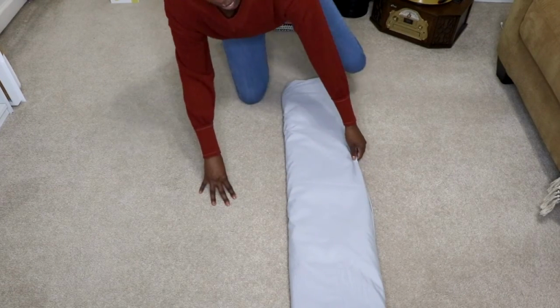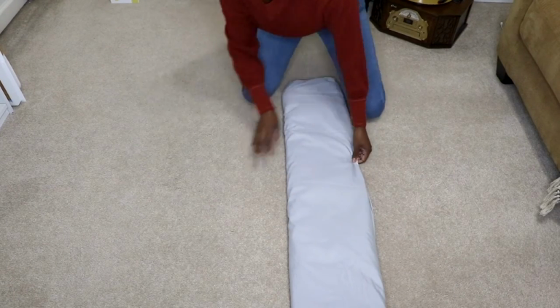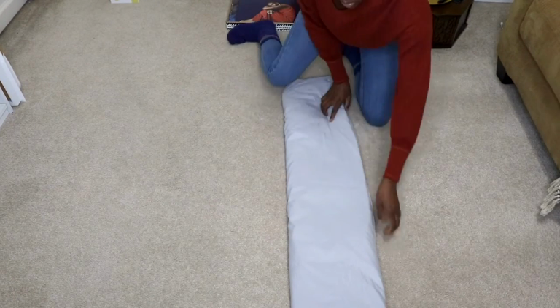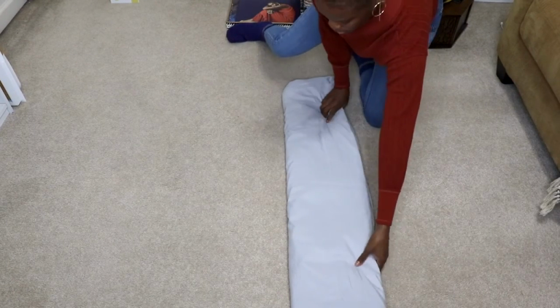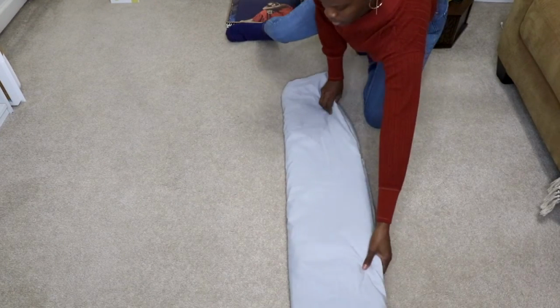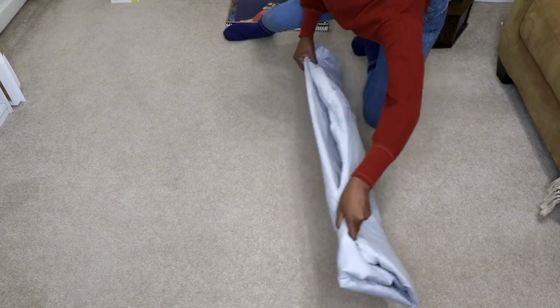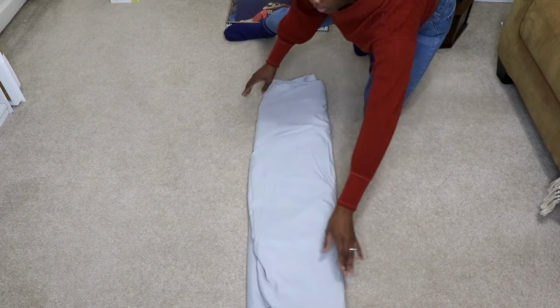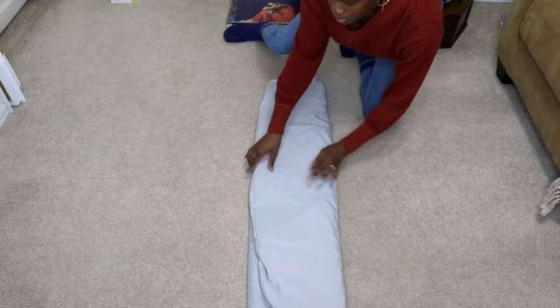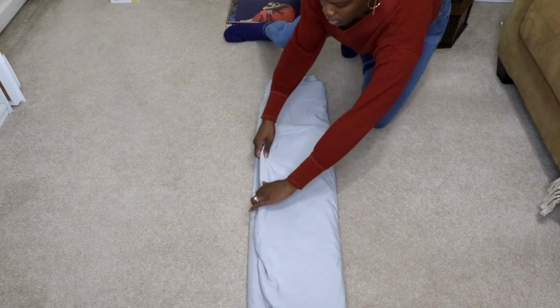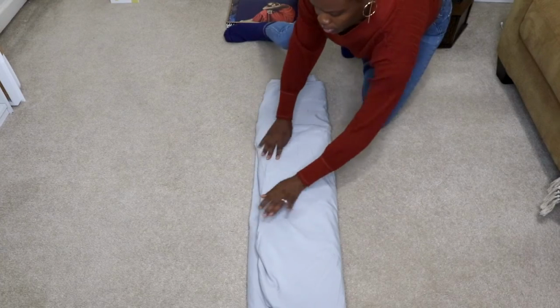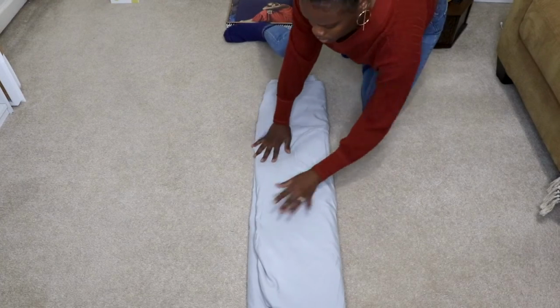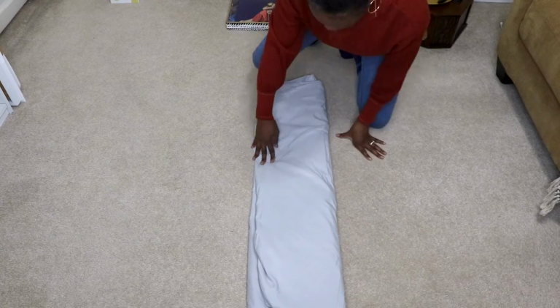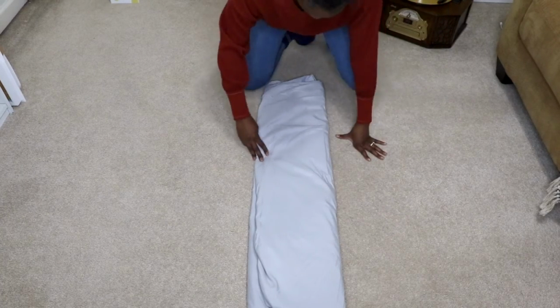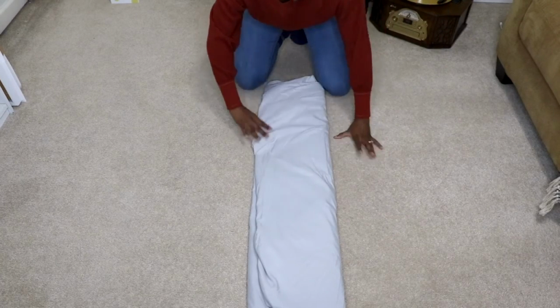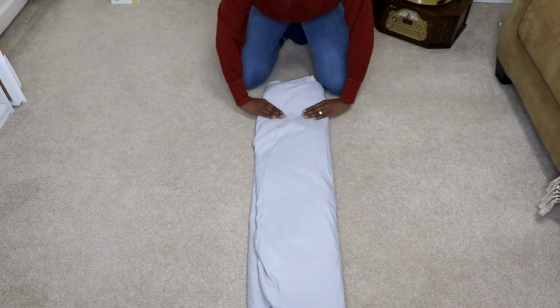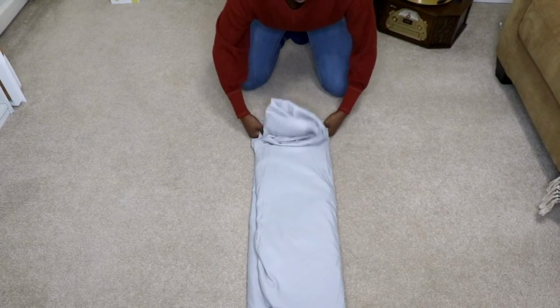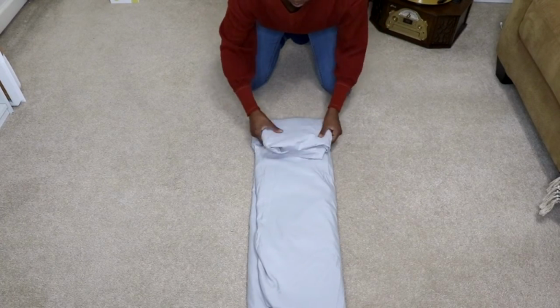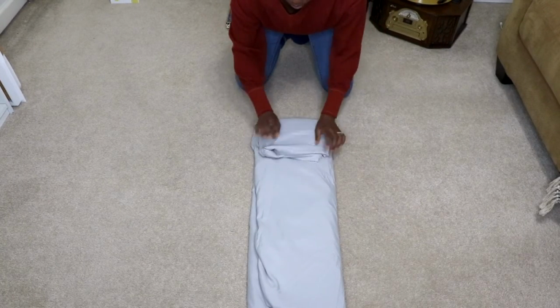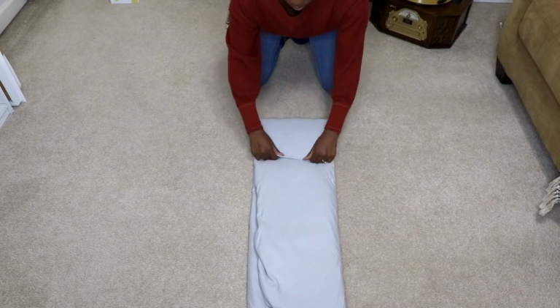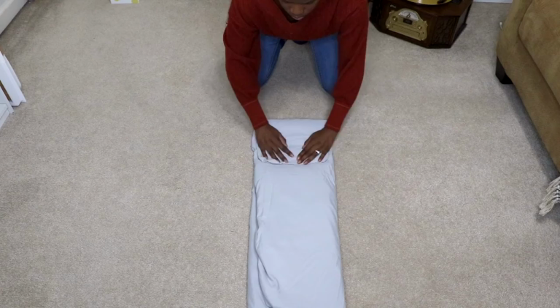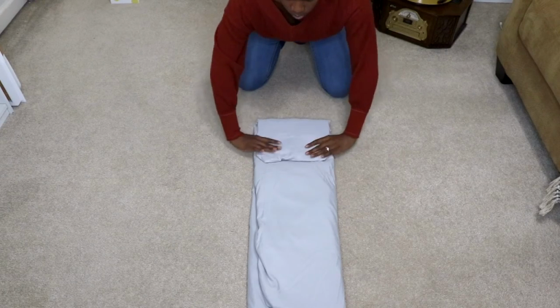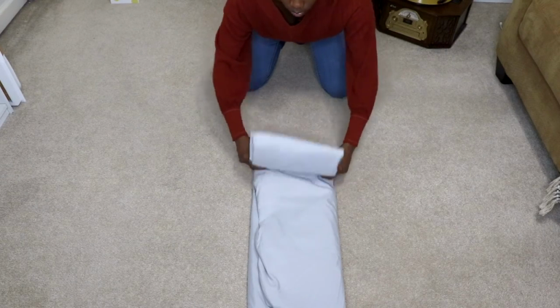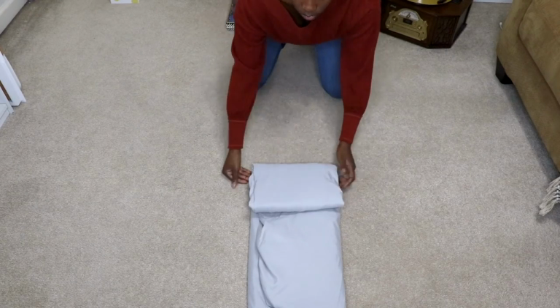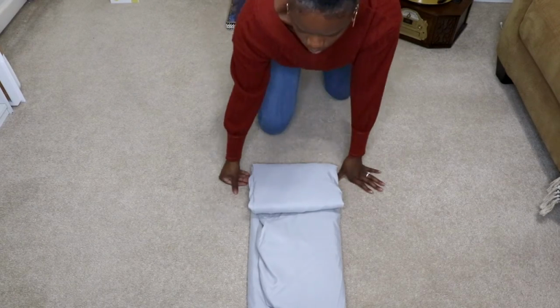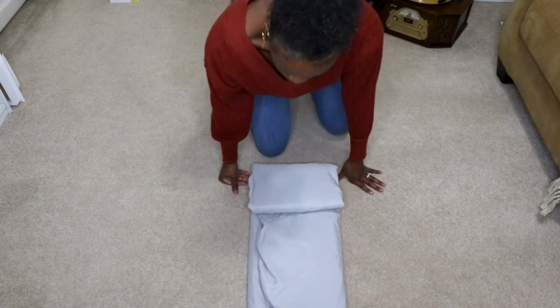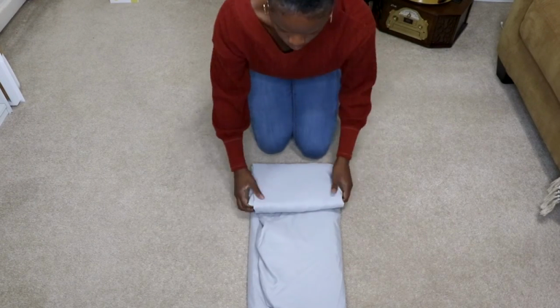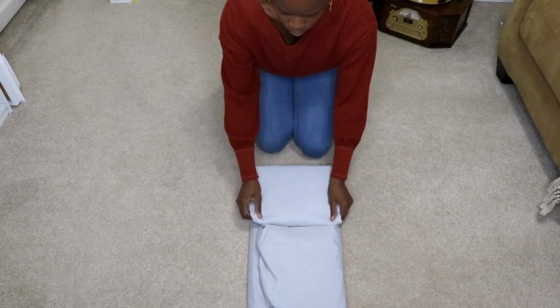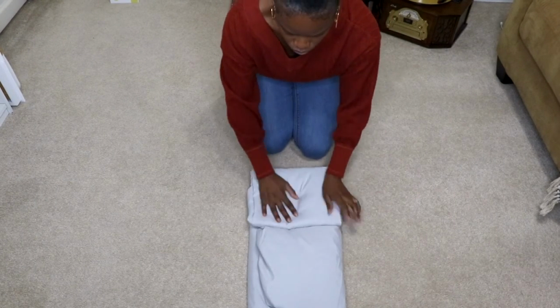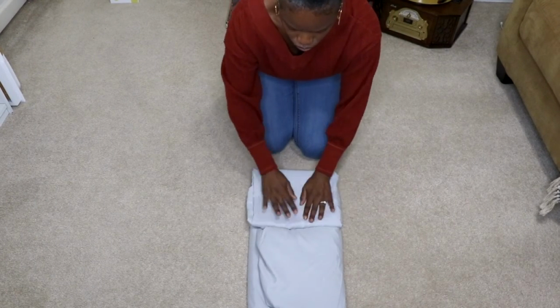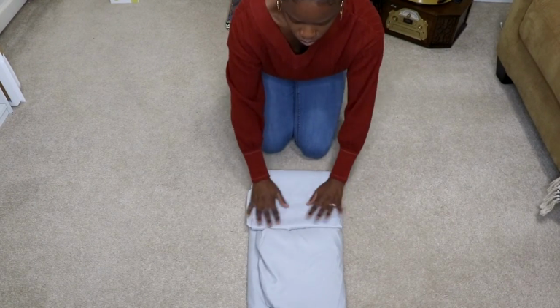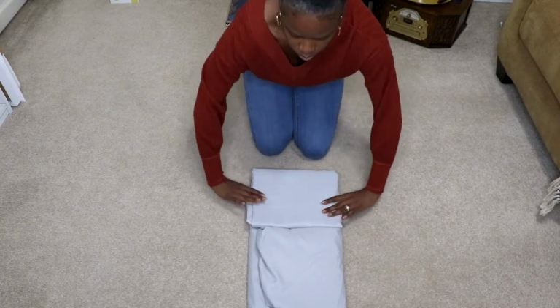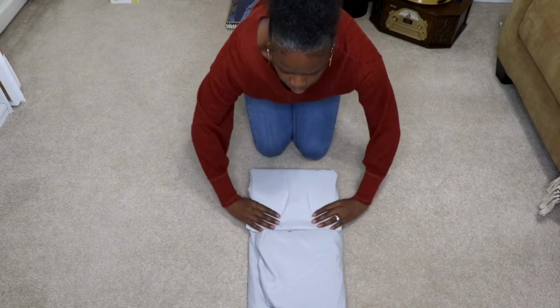Then you want to straighten the side and flip the sheet over. Tuck in any uneven ends, and then you're gonna fold it three more times. Make sure it's flat between each fold.